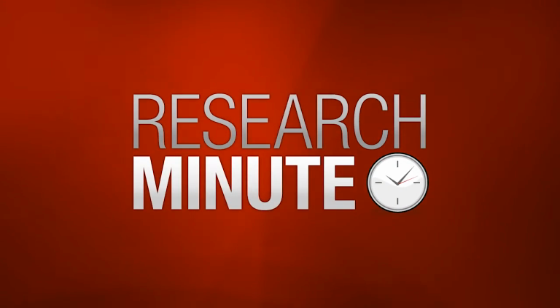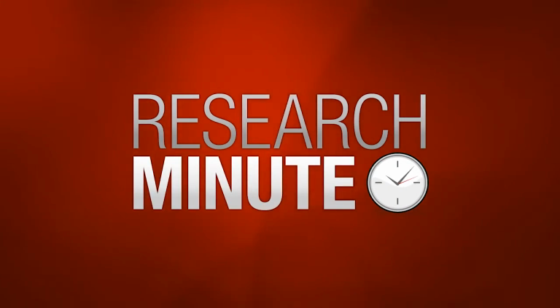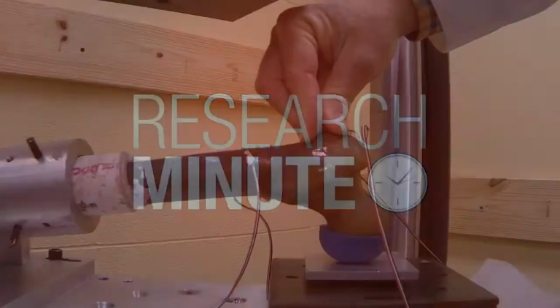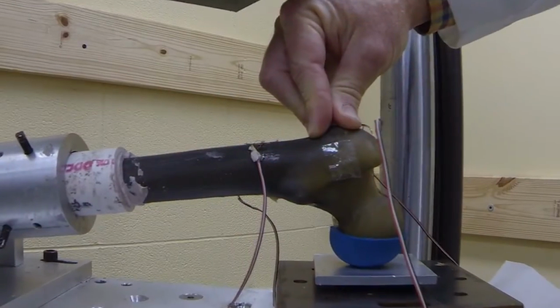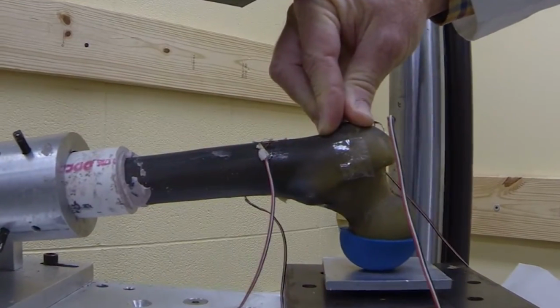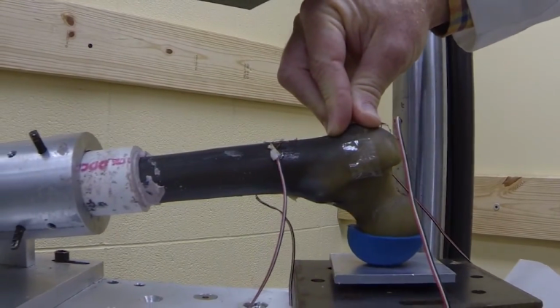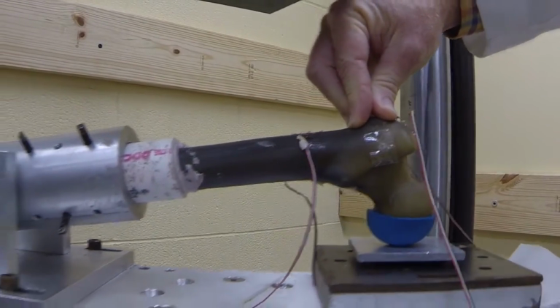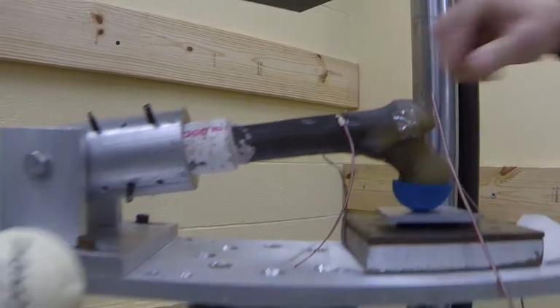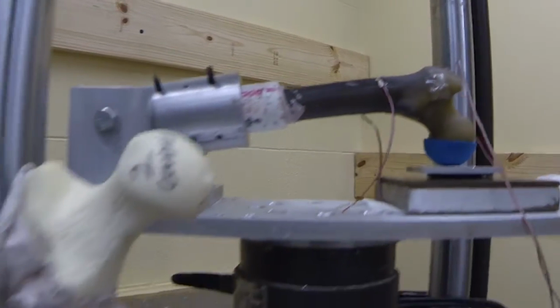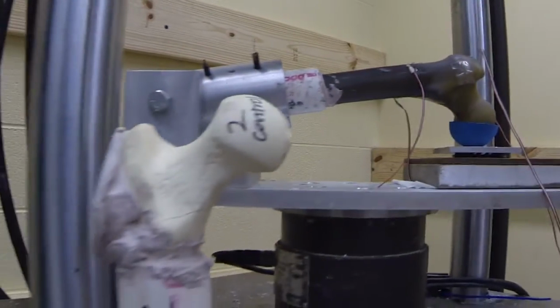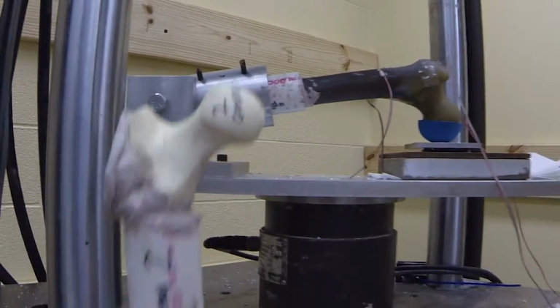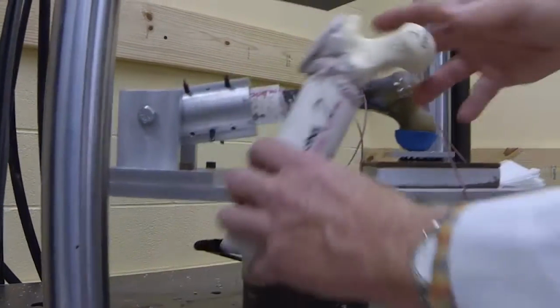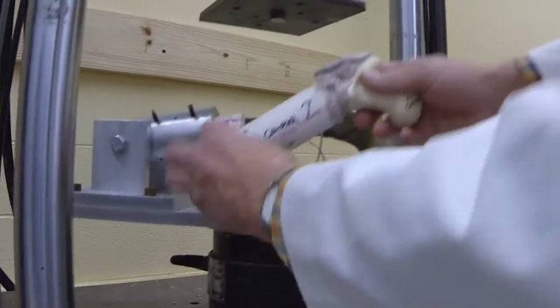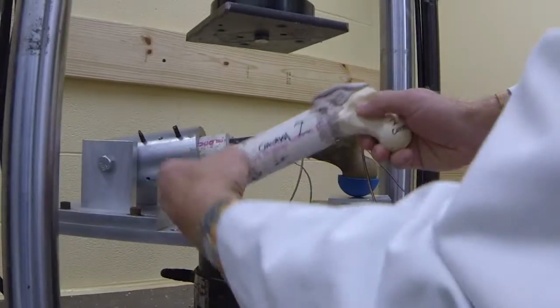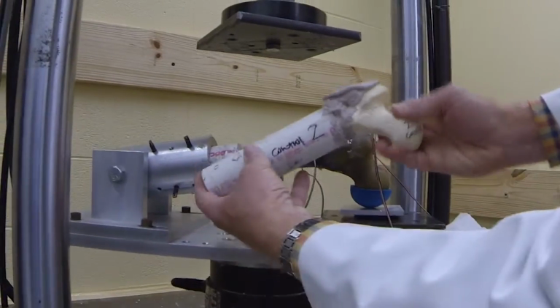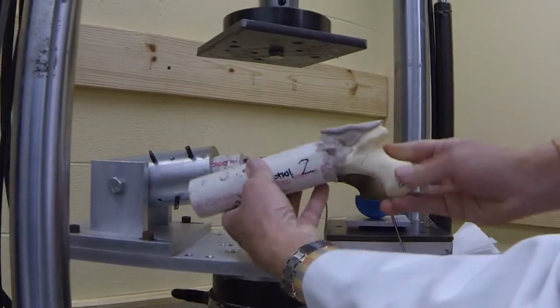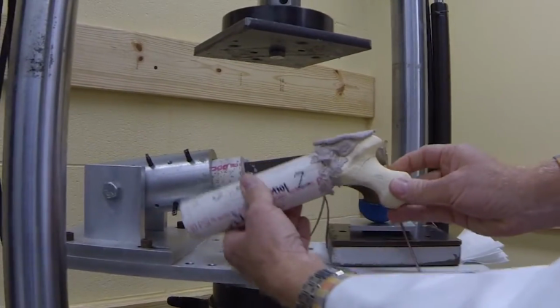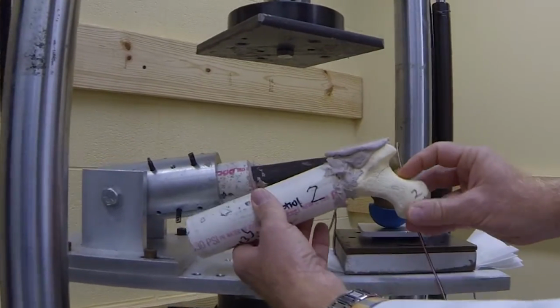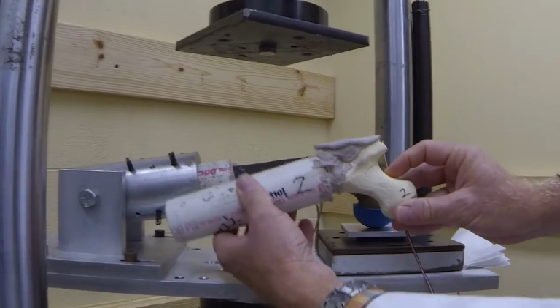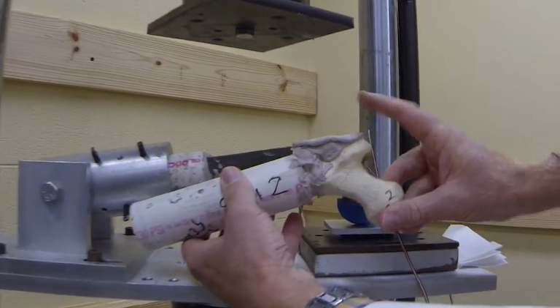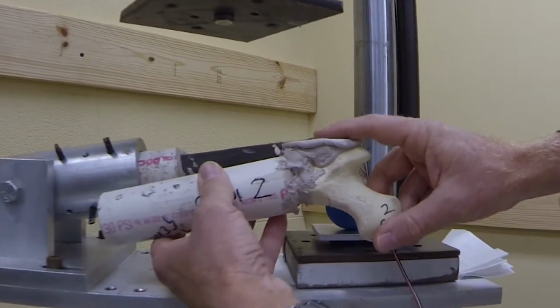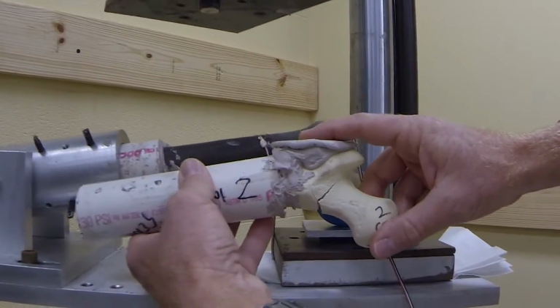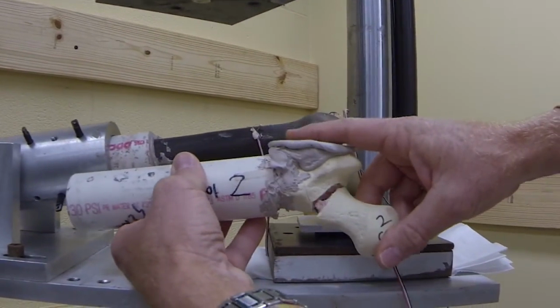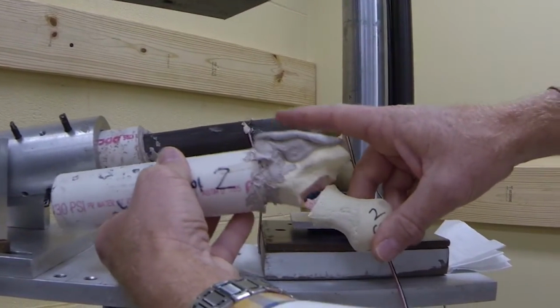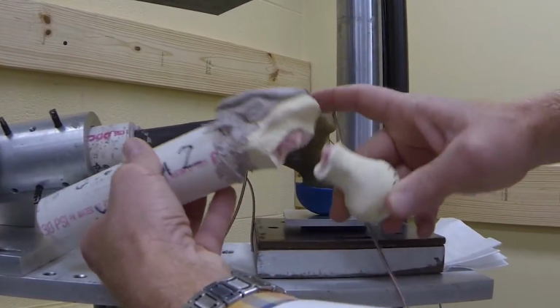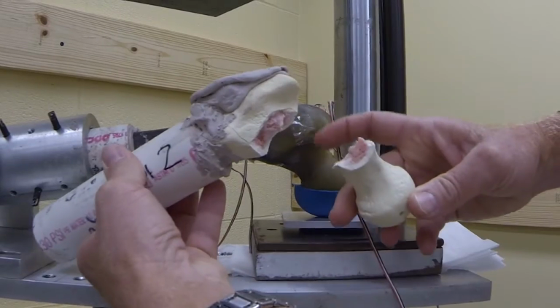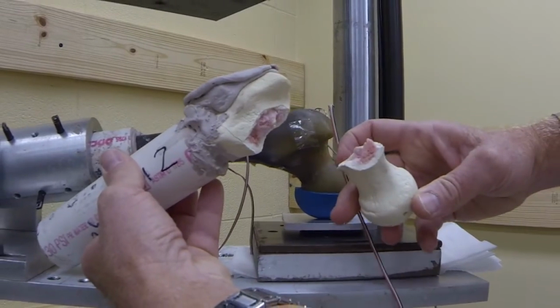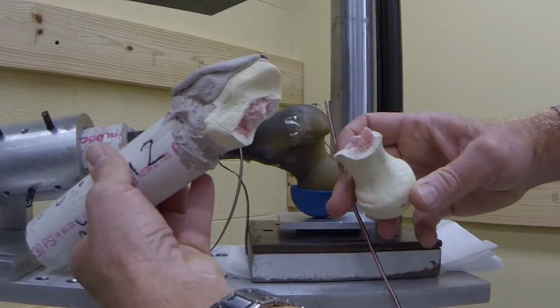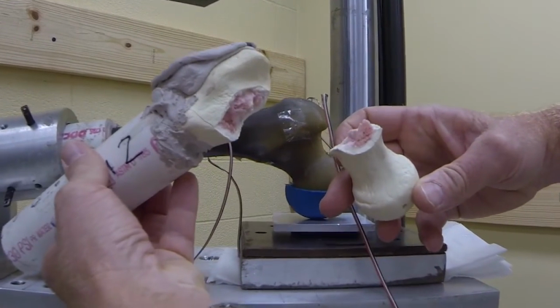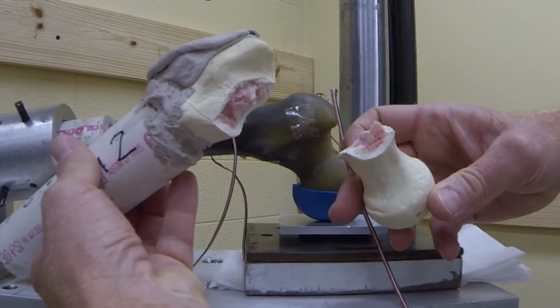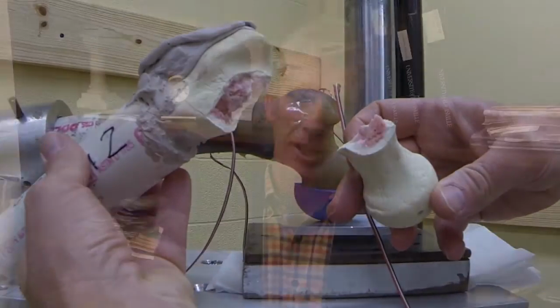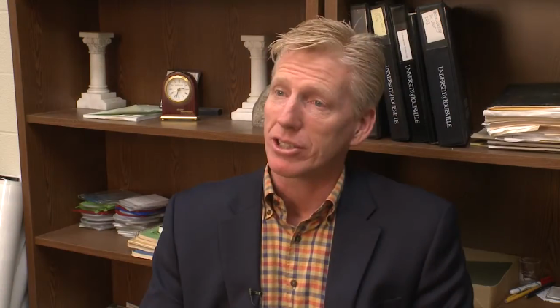Orthopedics is focused on human health related to bones and joints primarily, and in working for 23 years in this area I've developed a very keen interest in hip fractures.